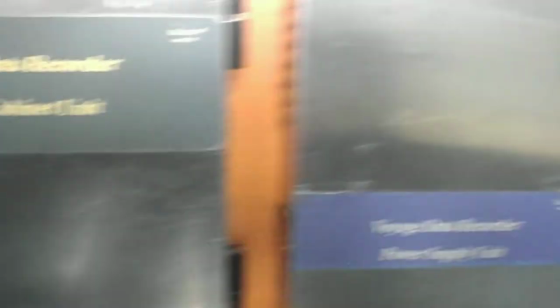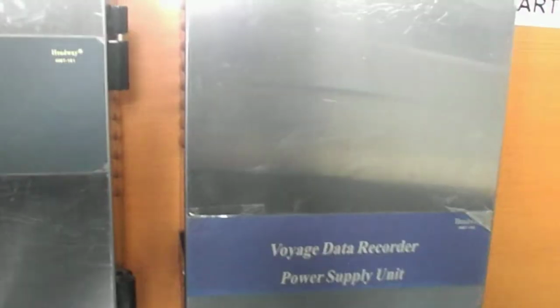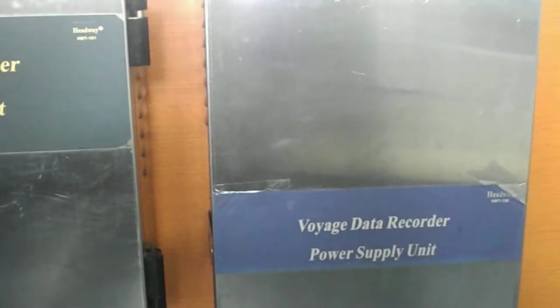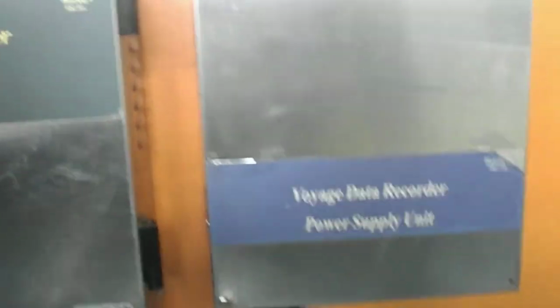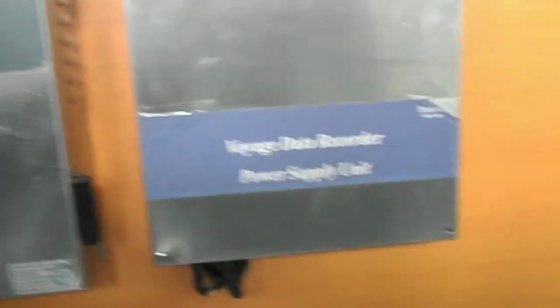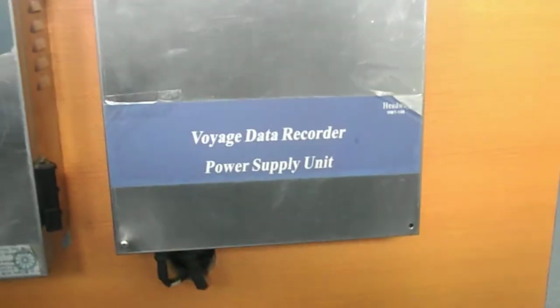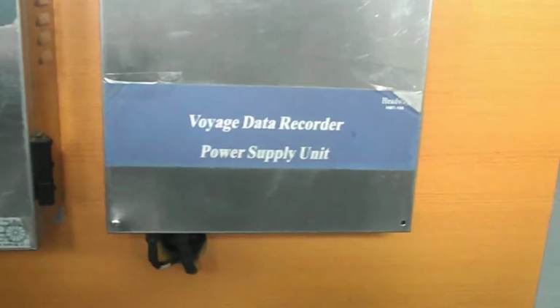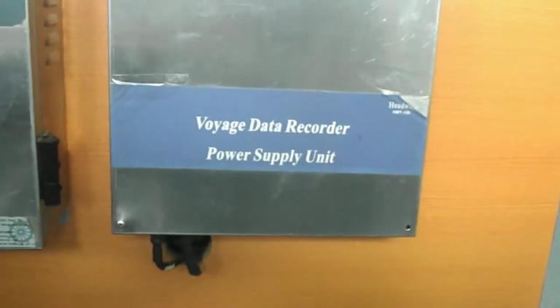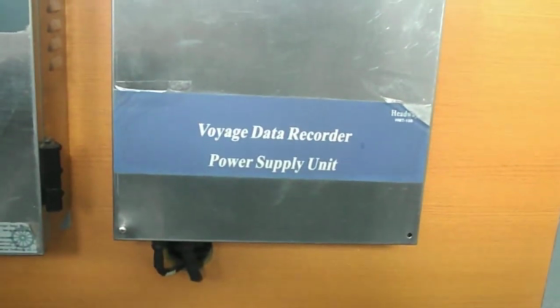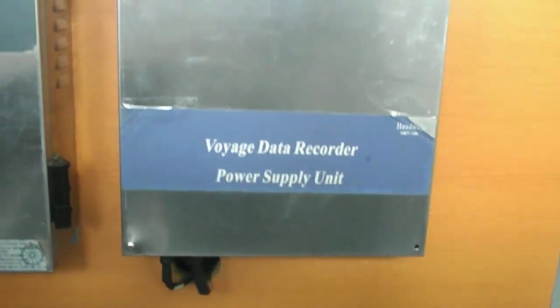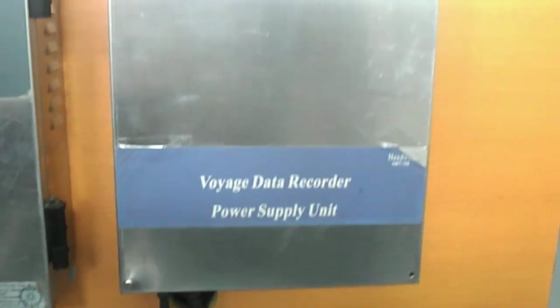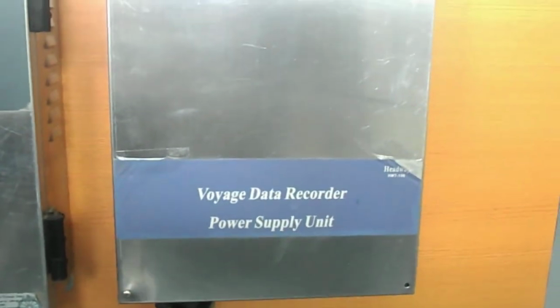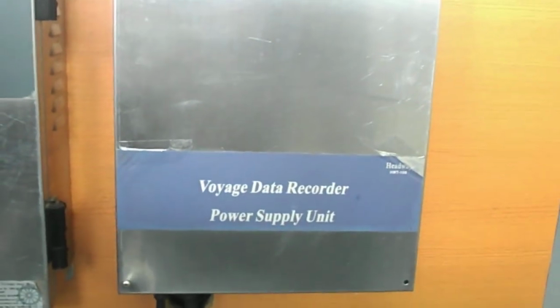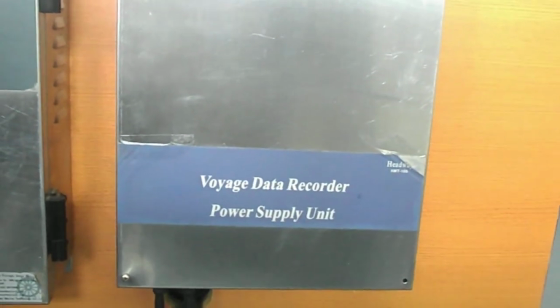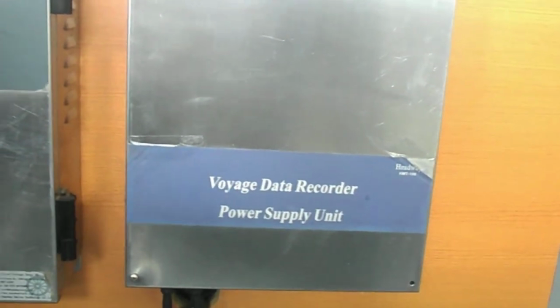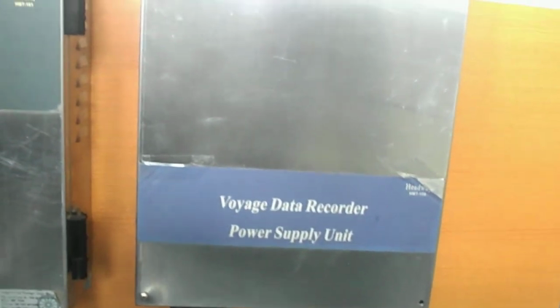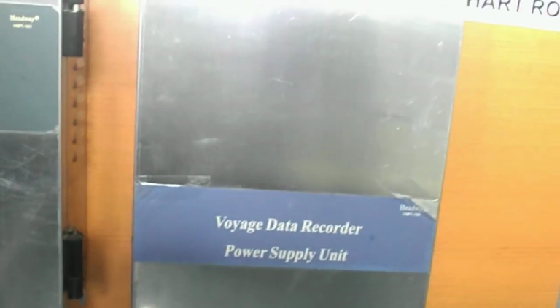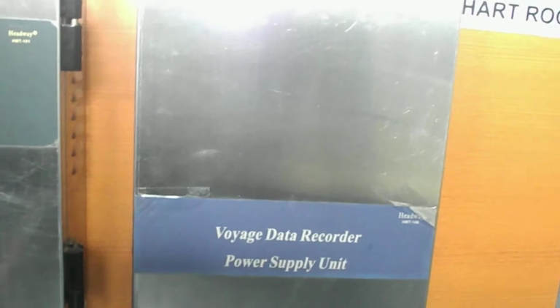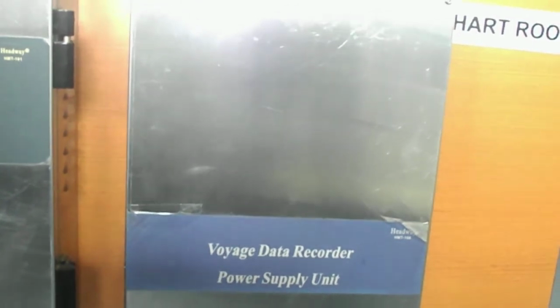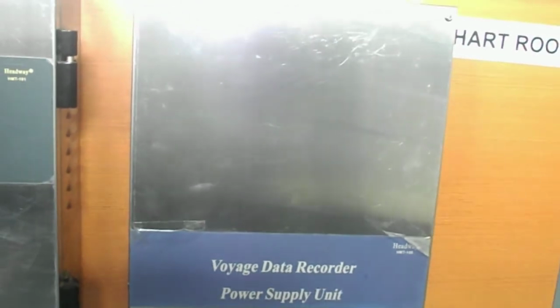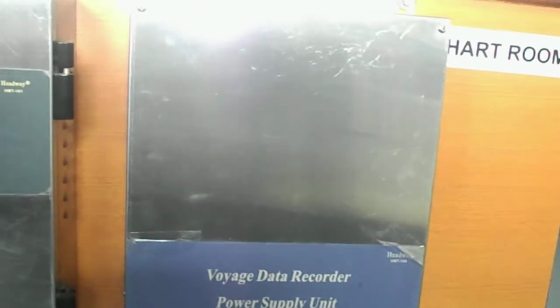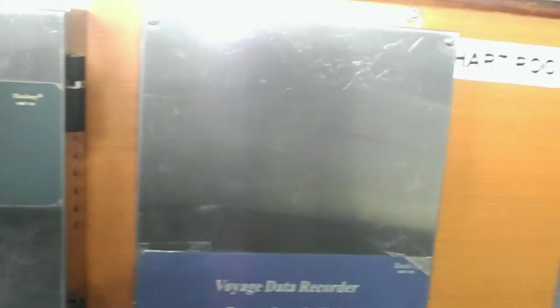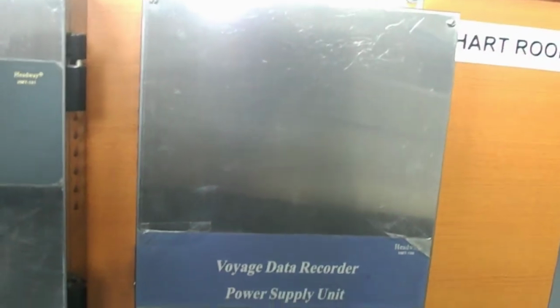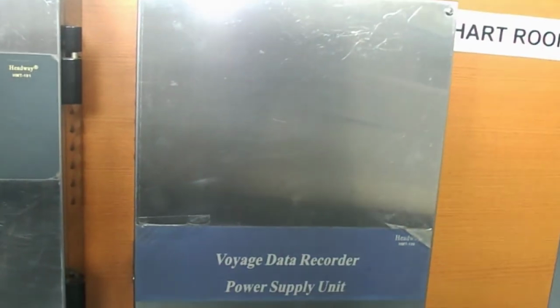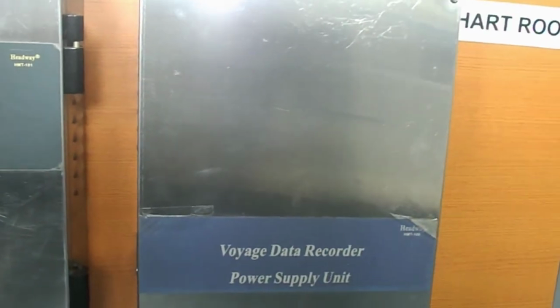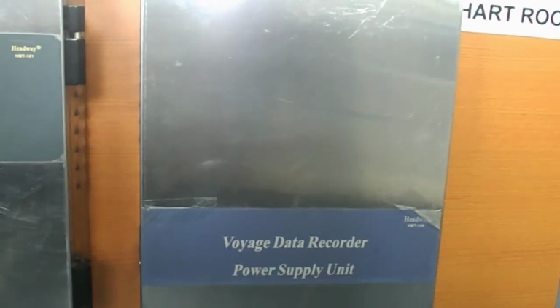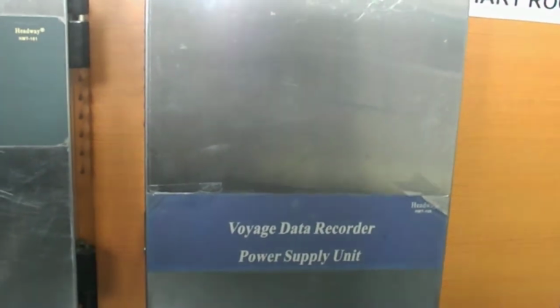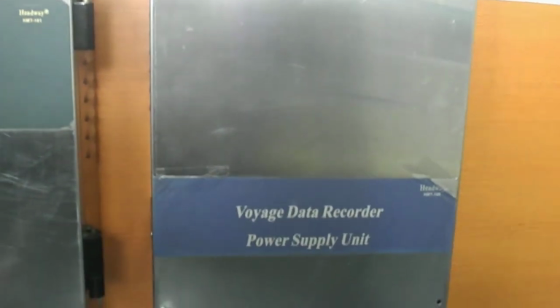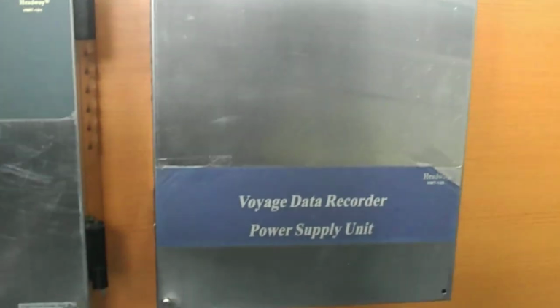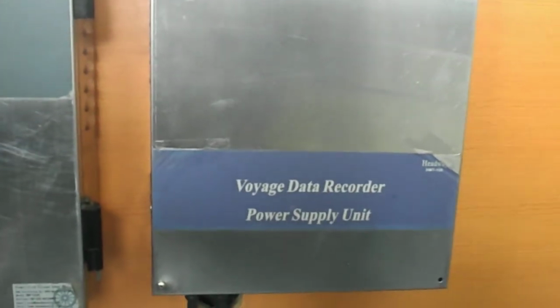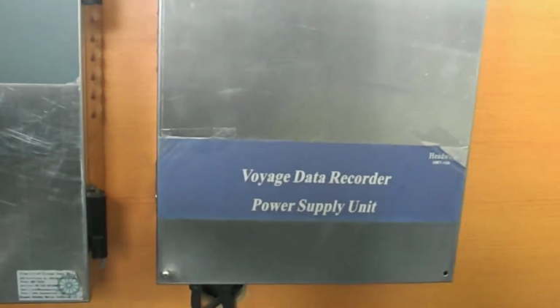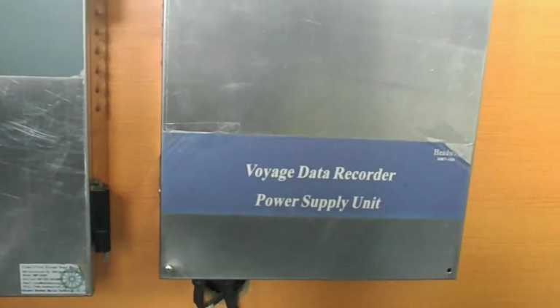Two charged batteries are included for dedicated reserve power supply, which supply electric energy for at least 2 hours when the power supply of the vessel cuts off.